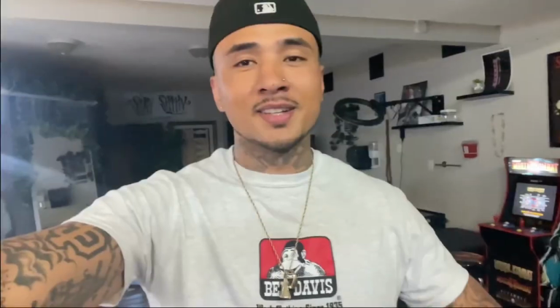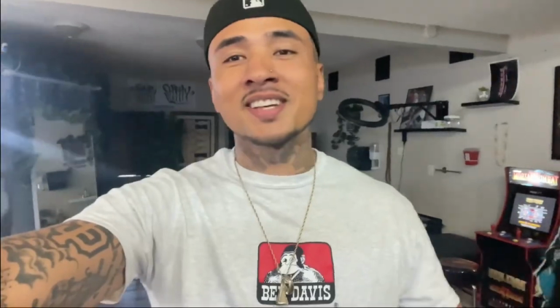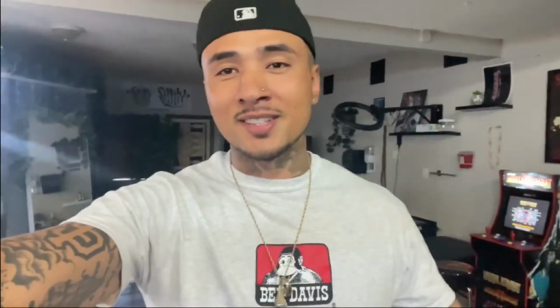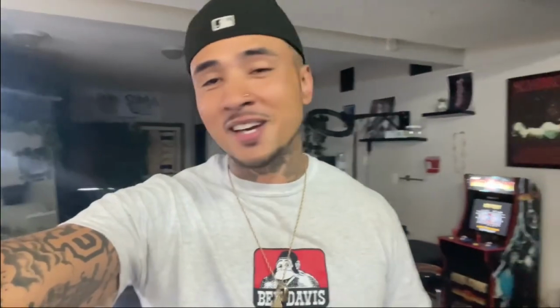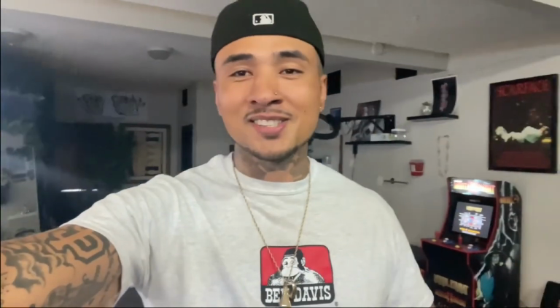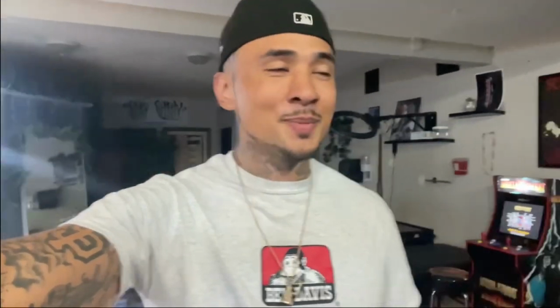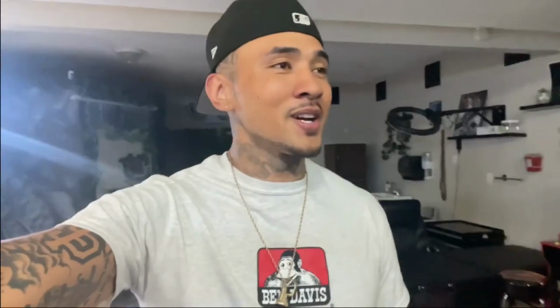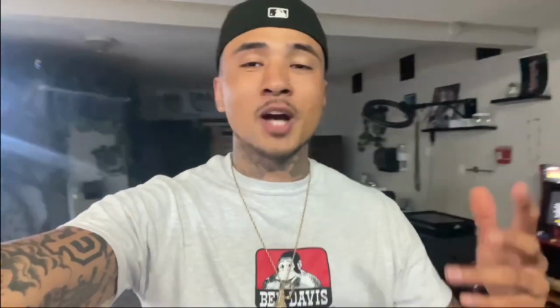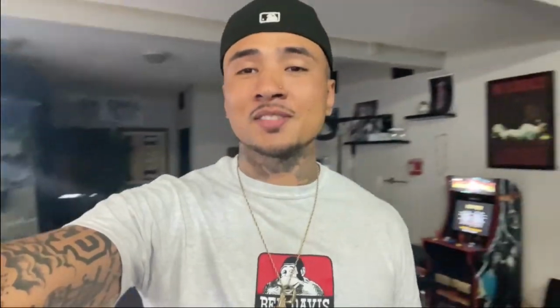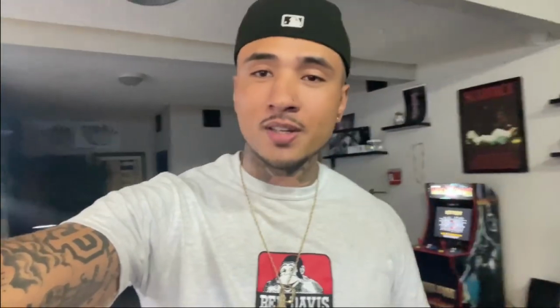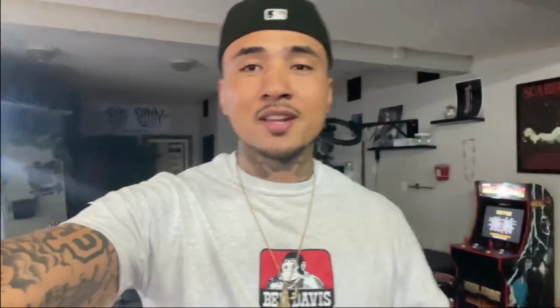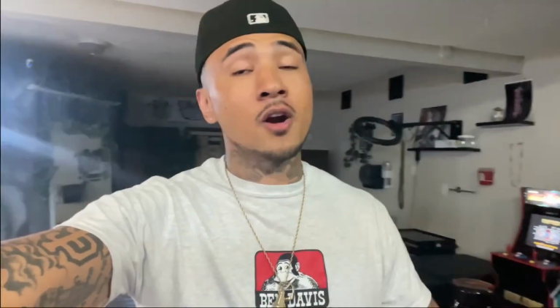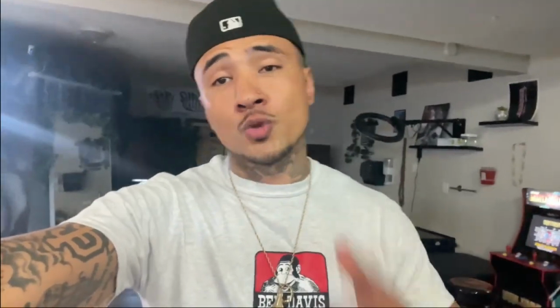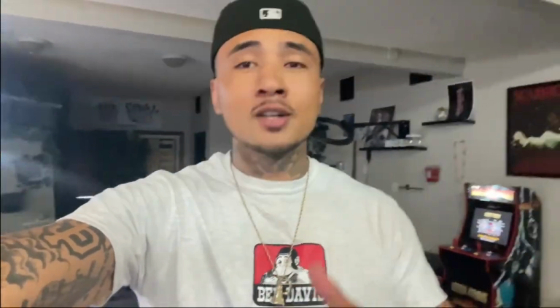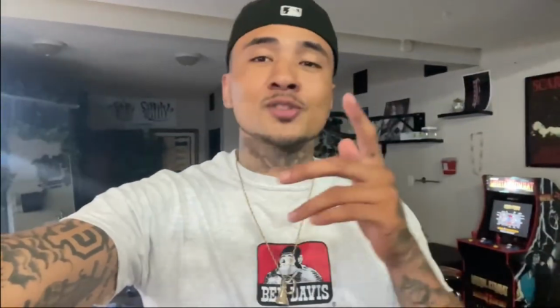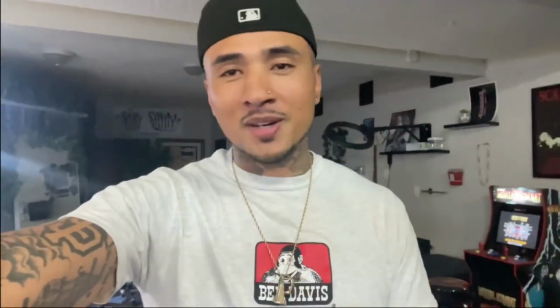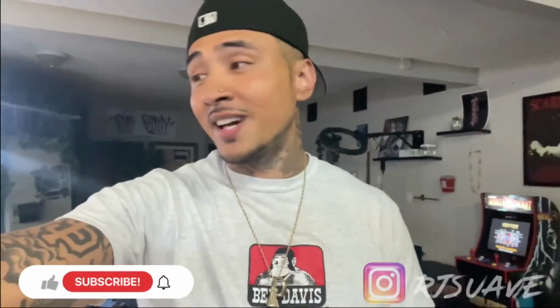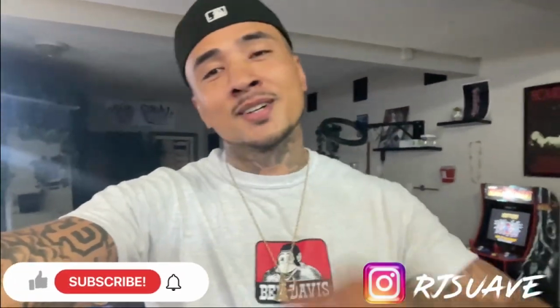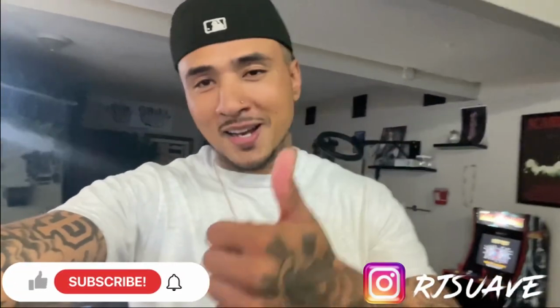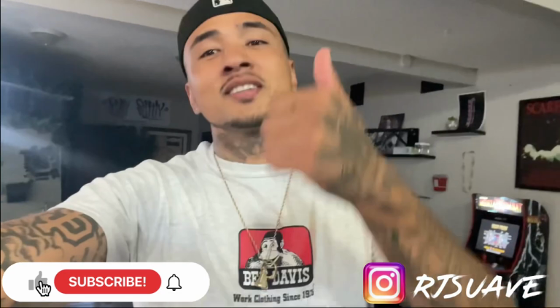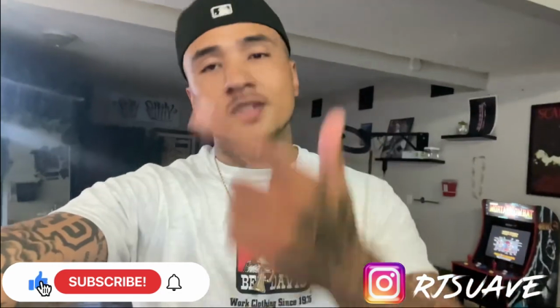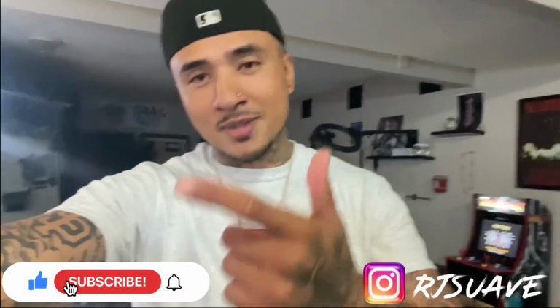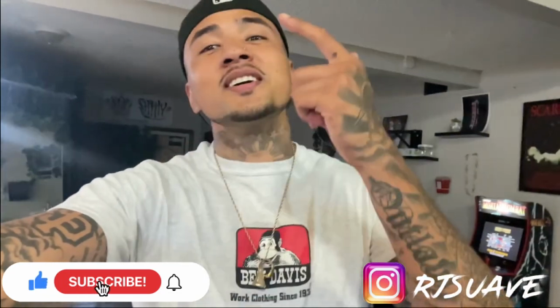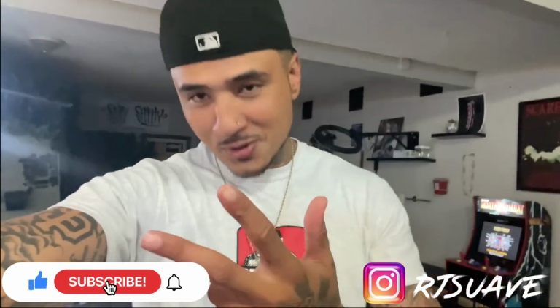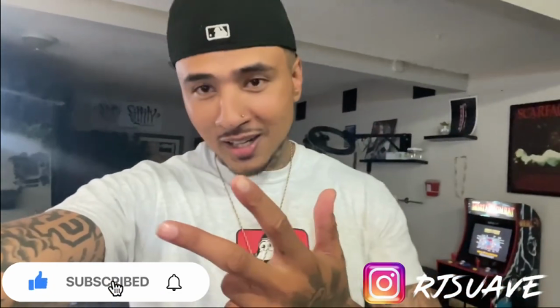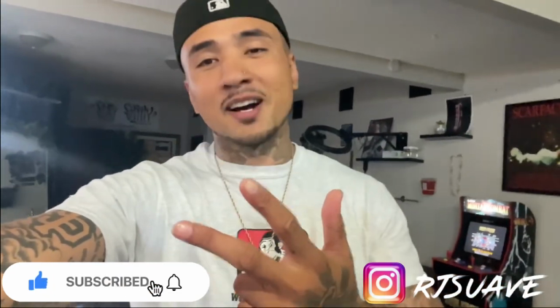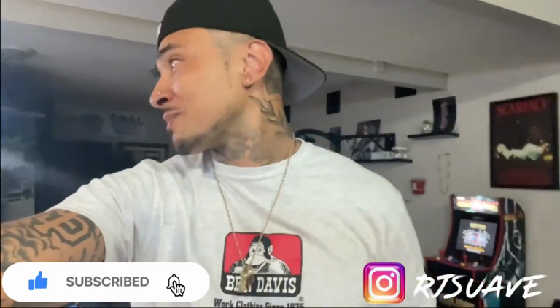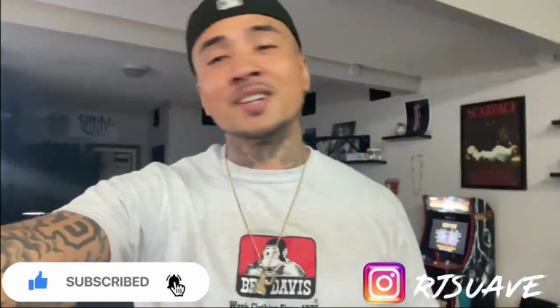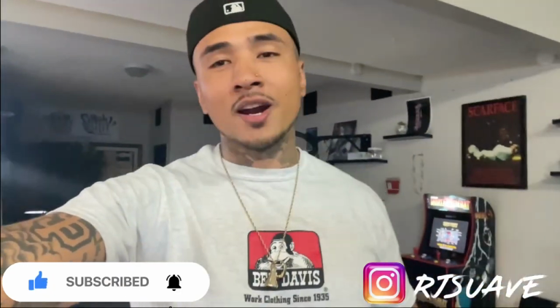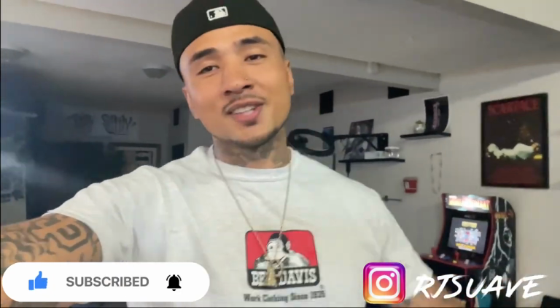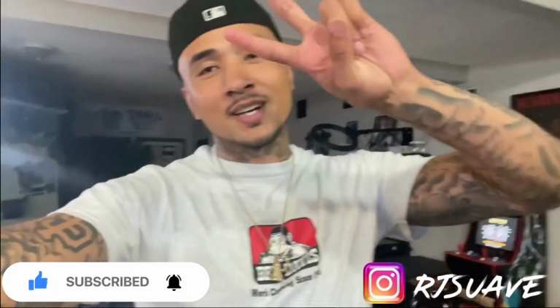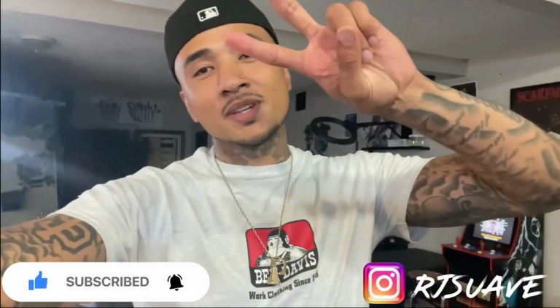That's the ending. Like I said, it's gonna be hella random — I hope you guys enjoyed it. If you made it this far, you're a real one. You know what comes next: like, comment, and subscribe, and I'll drop more. Until next time, peace.